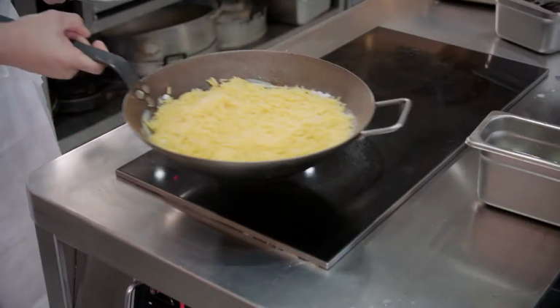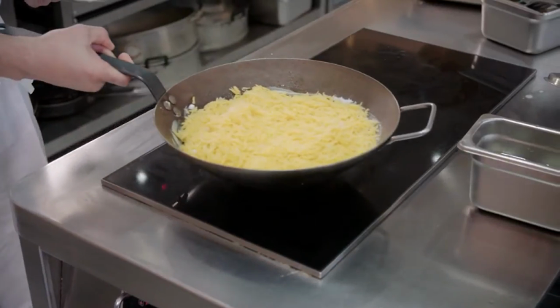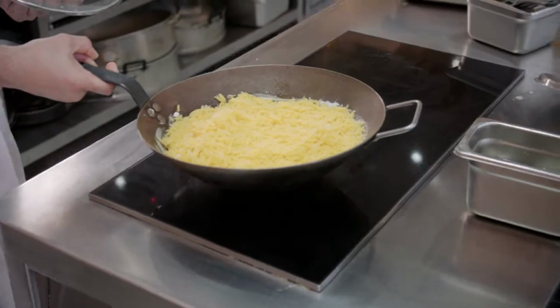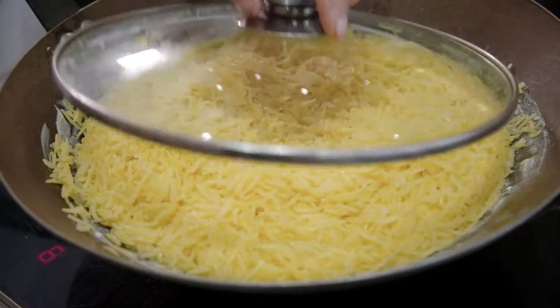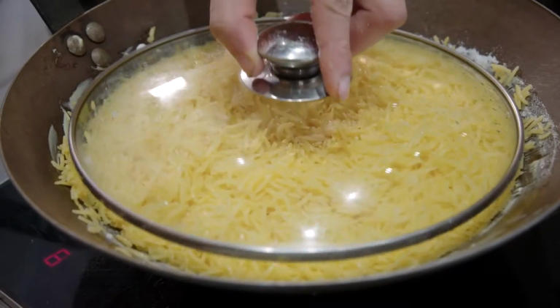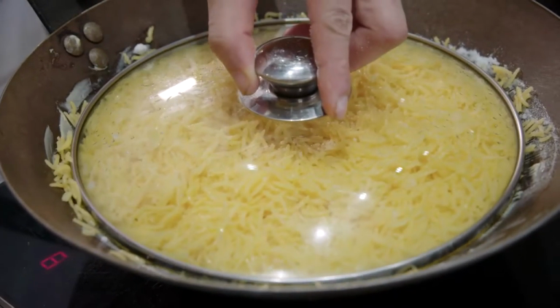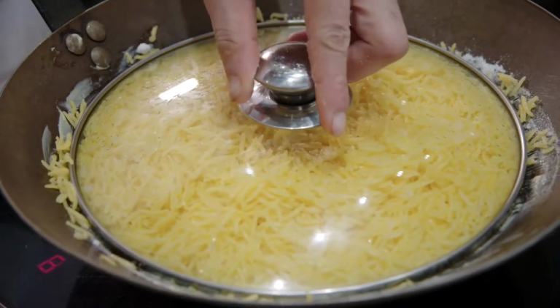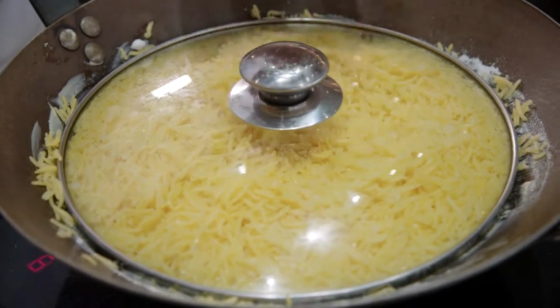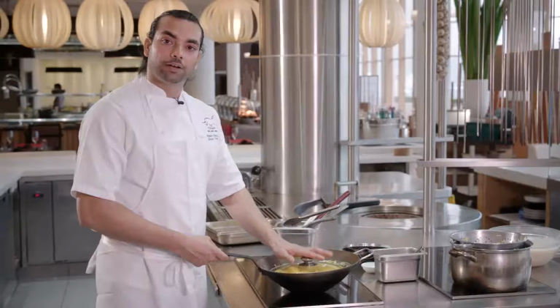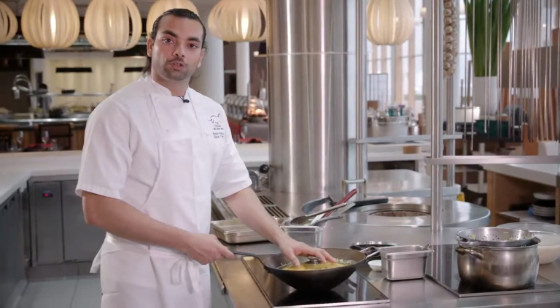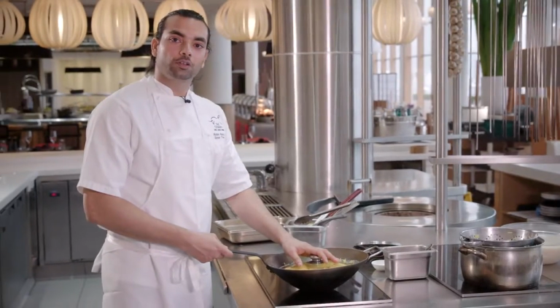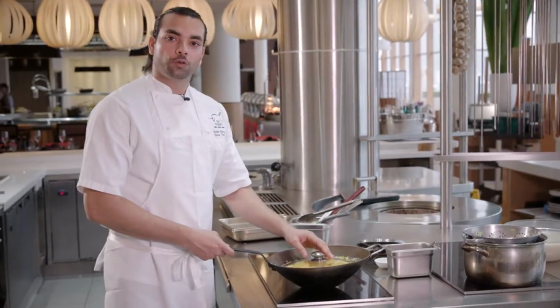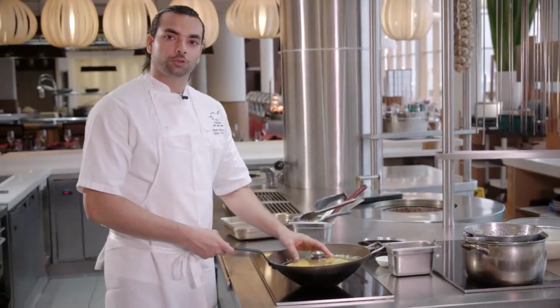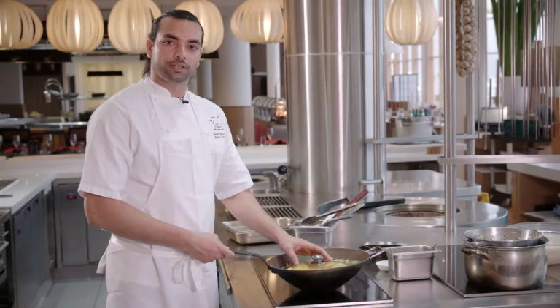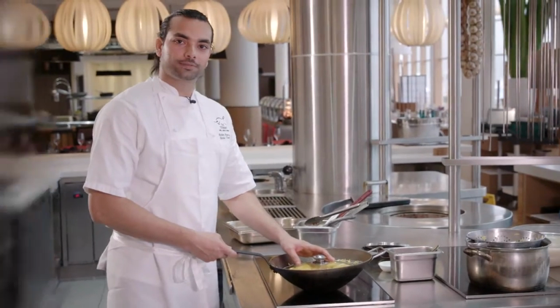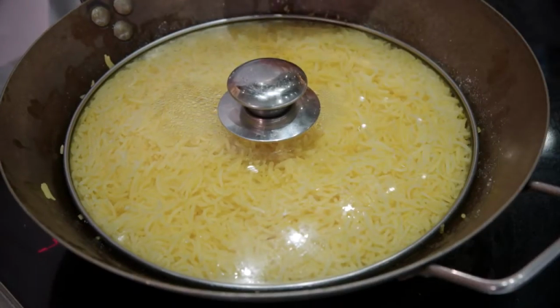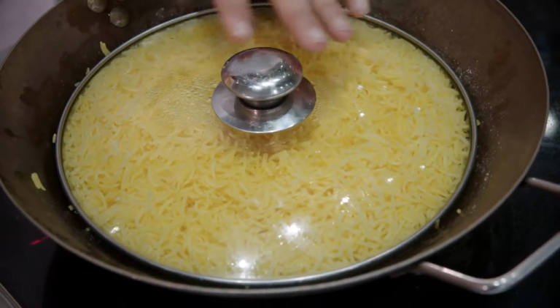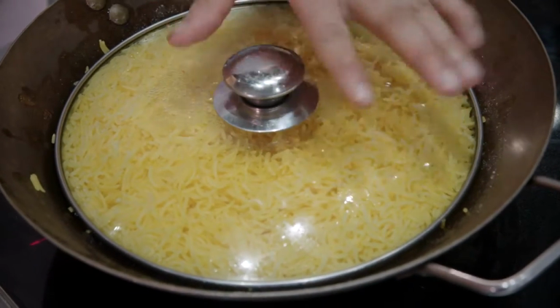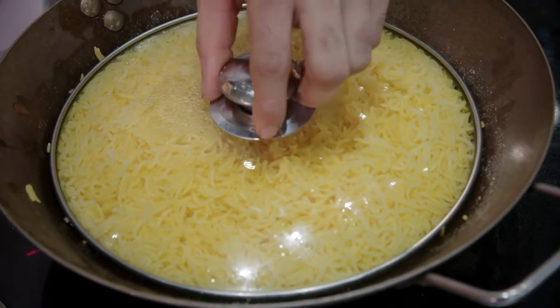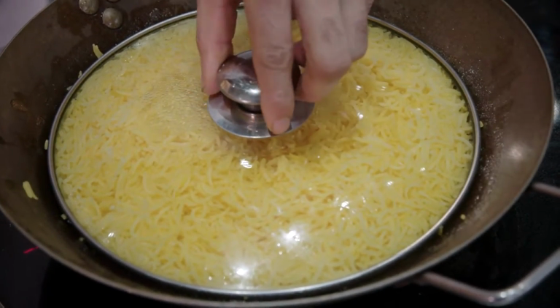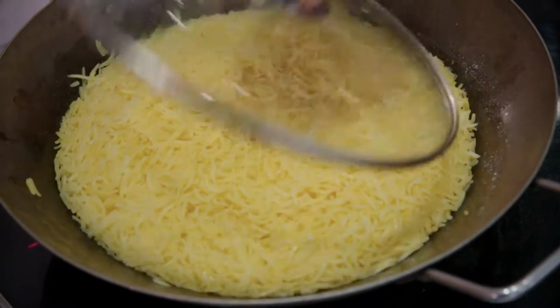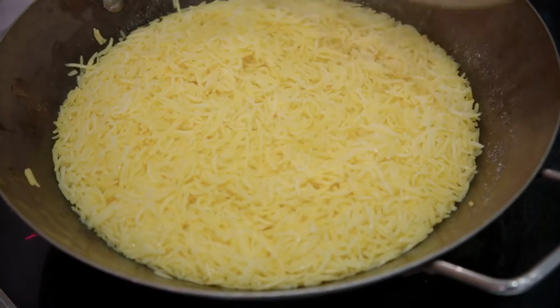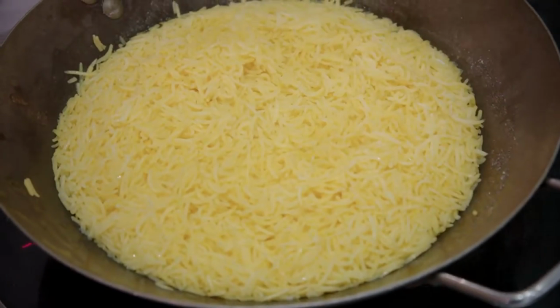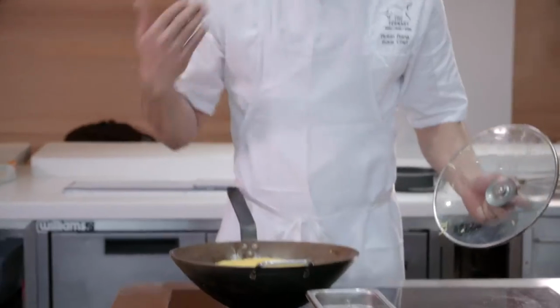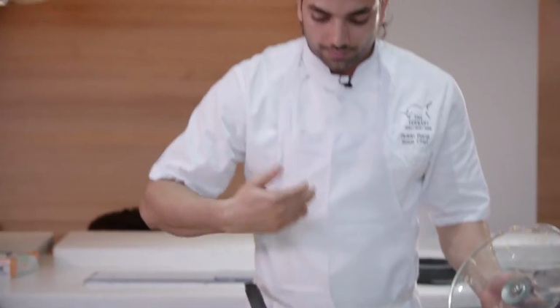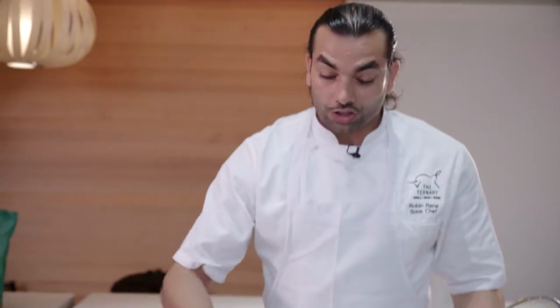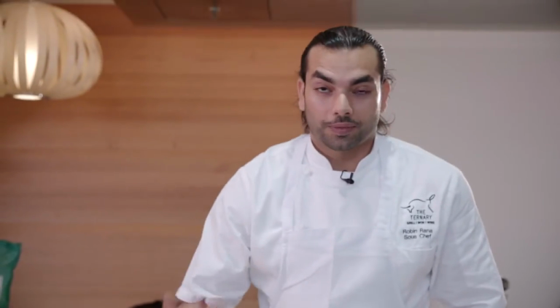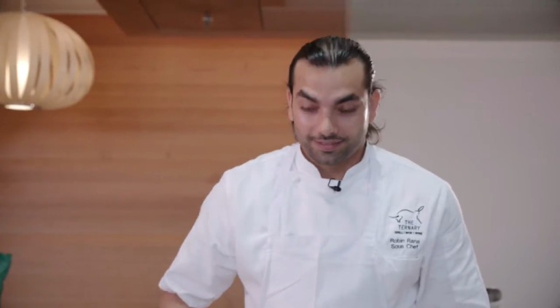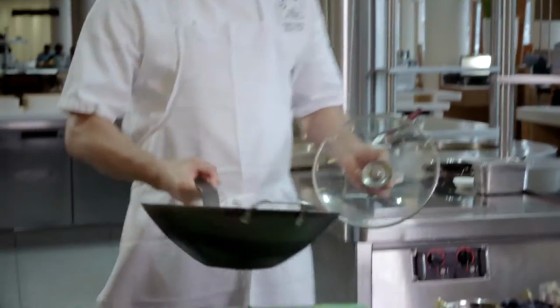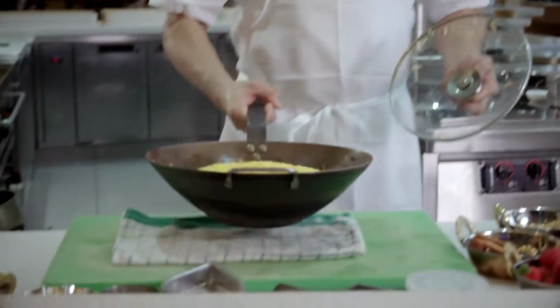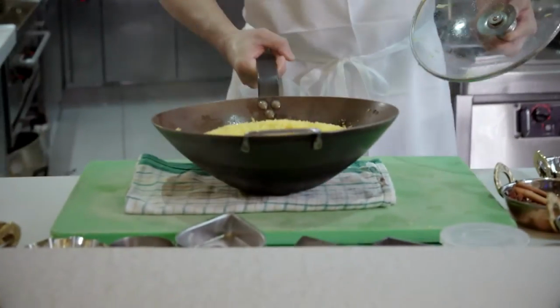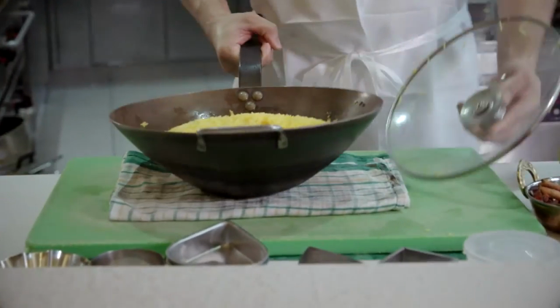Medium heat. We want to make sure the lid is on and we're going to let it cook for 10 to 12 minutes. You can see the rice is a little bit puffed up and they are ready to go. You can smell it — ready to plate up.